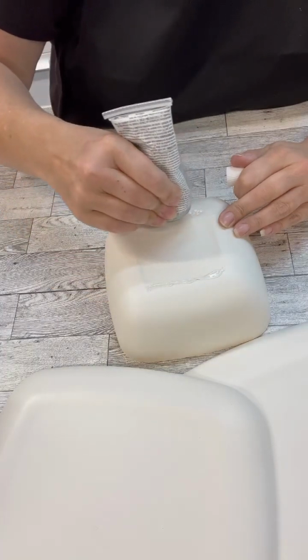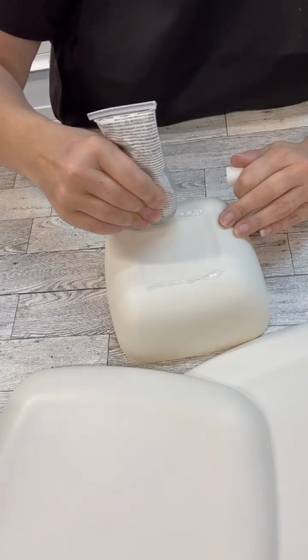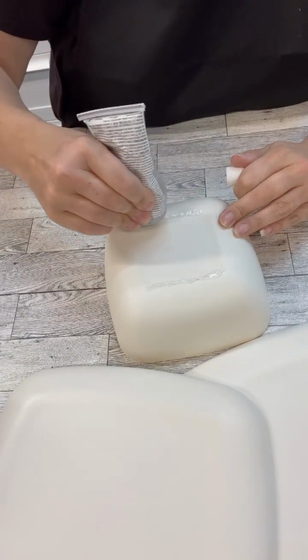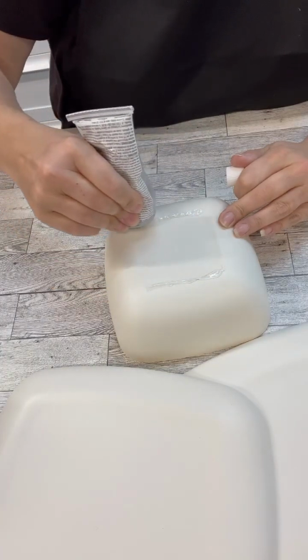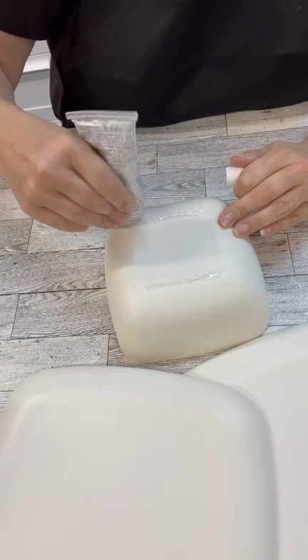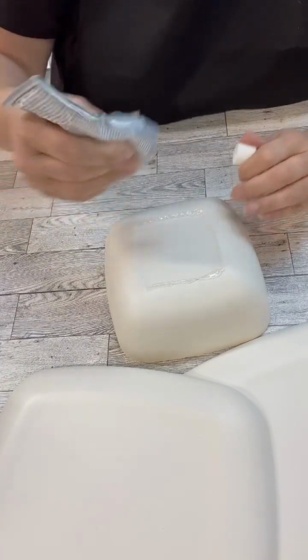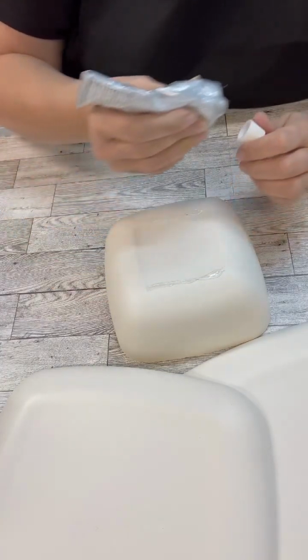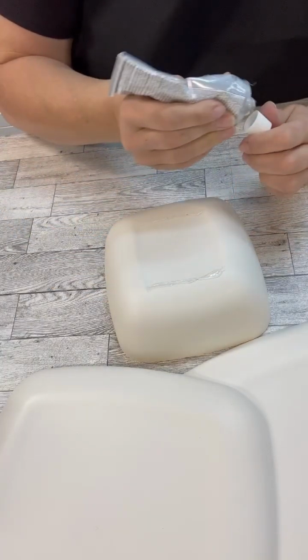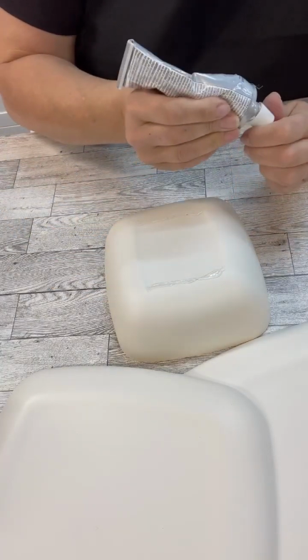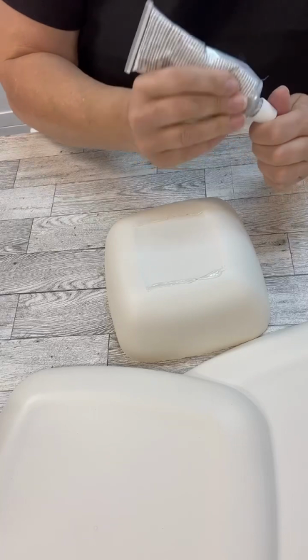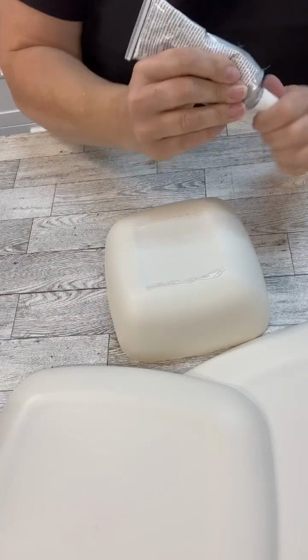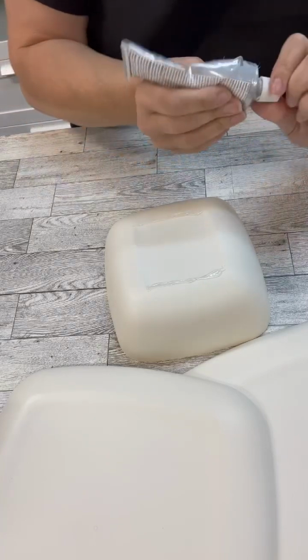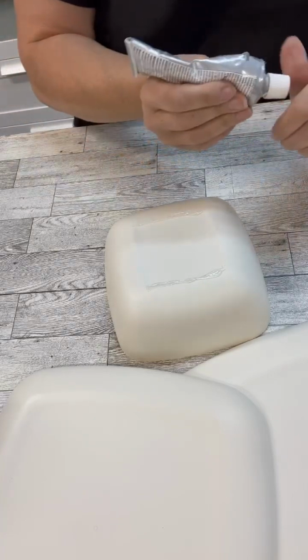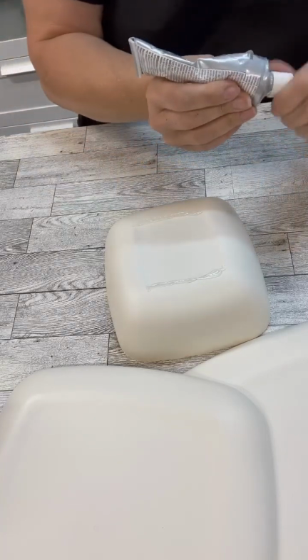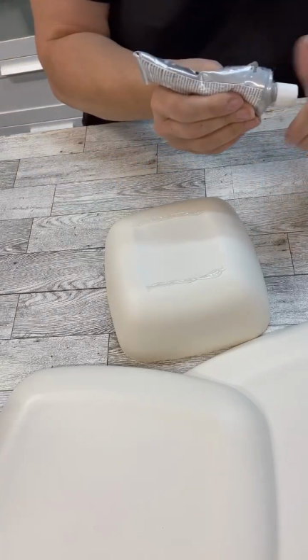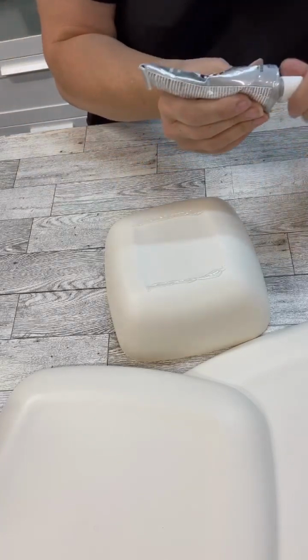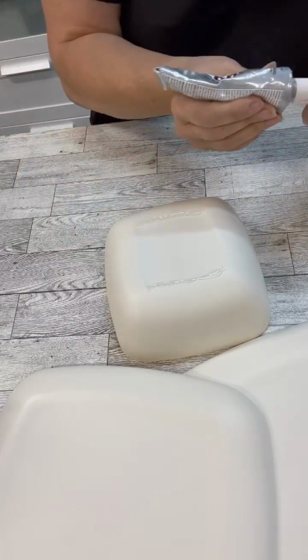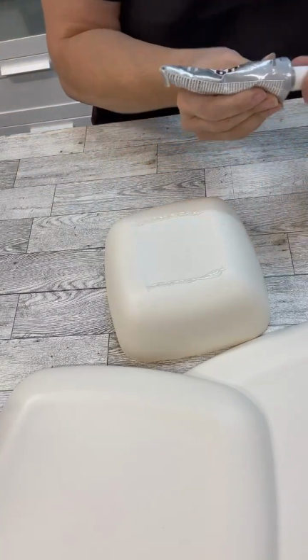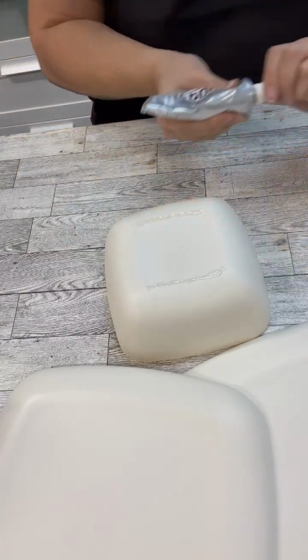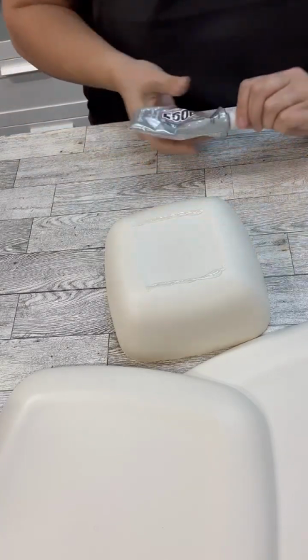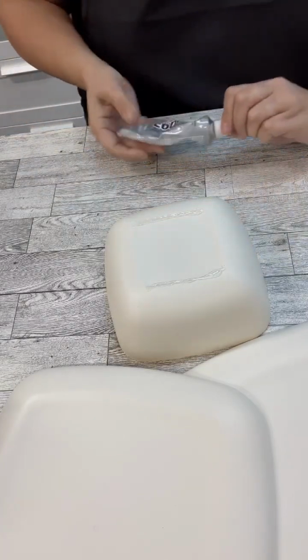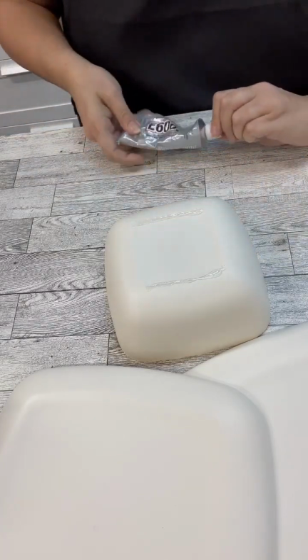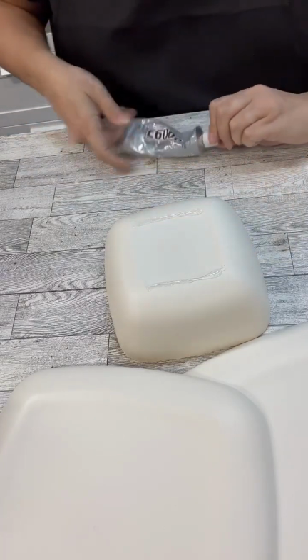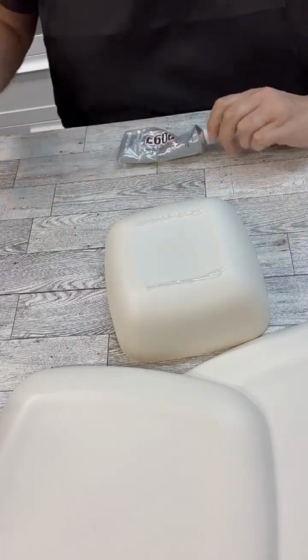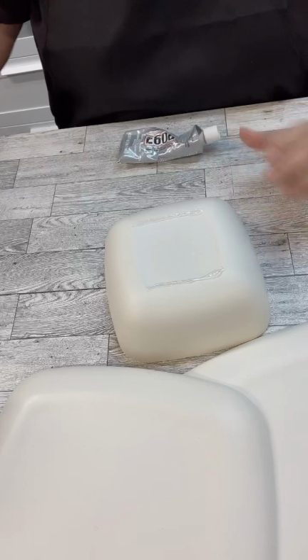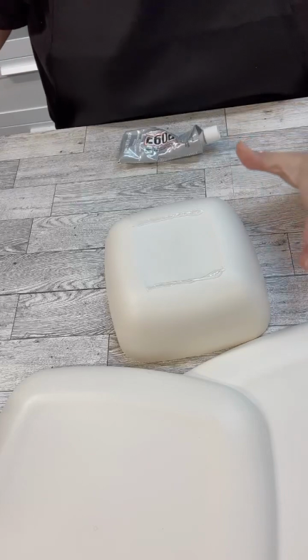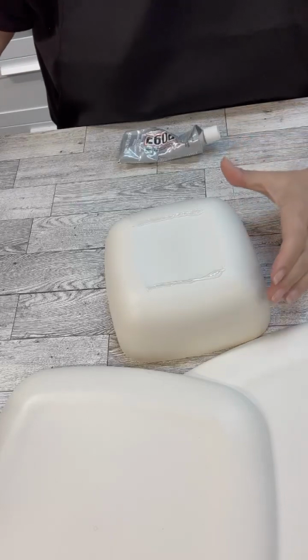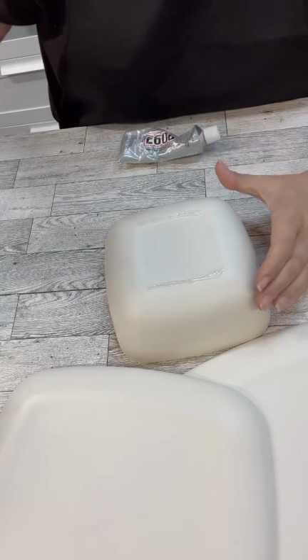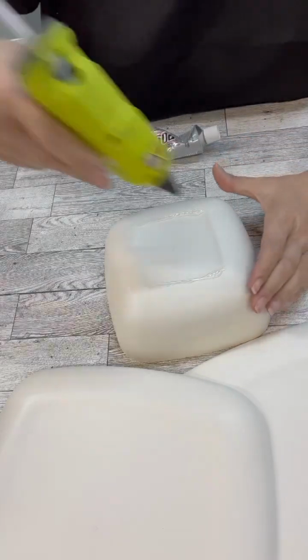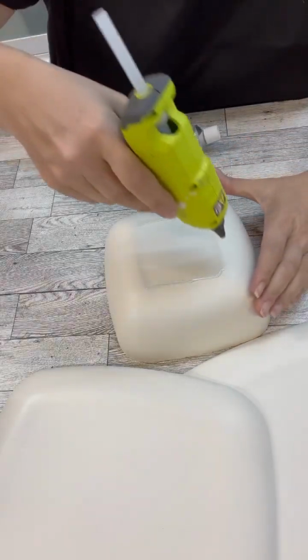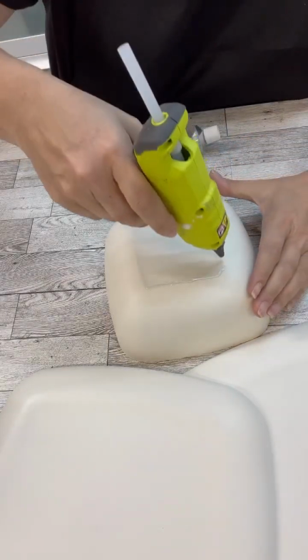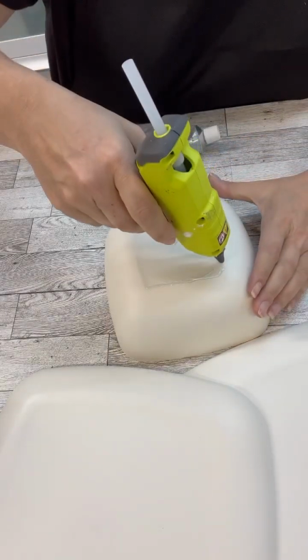I'm using a little E6000 and then just a little hot glue, just so it gives that instant hold. And as the E6000 sits, we know that it activates and it'll hold it all together.